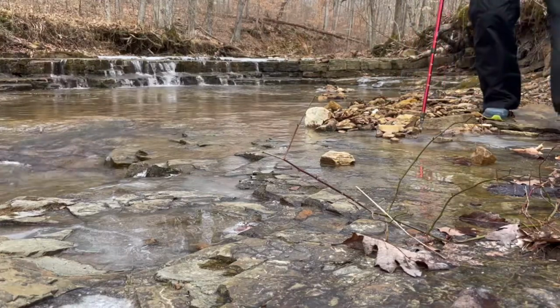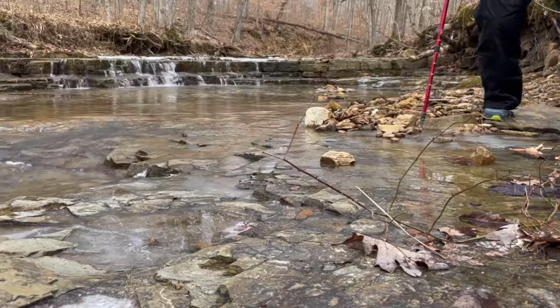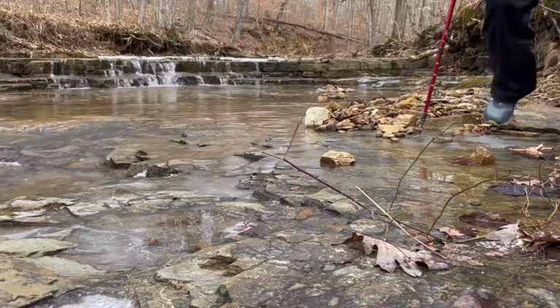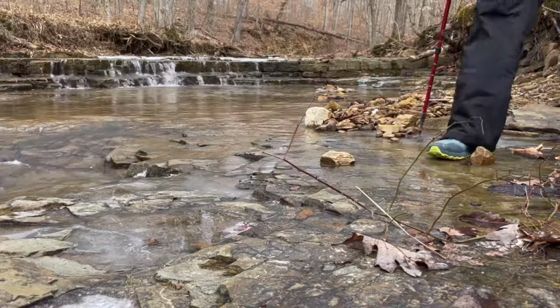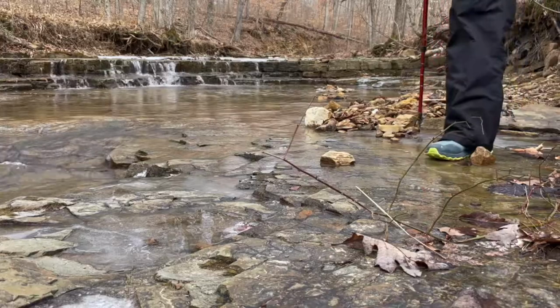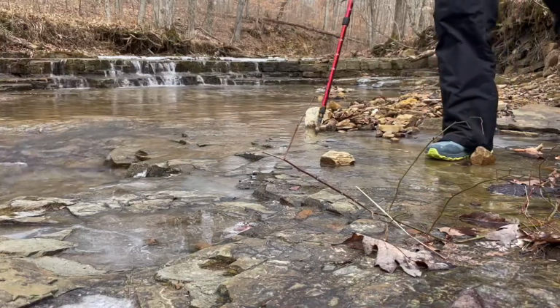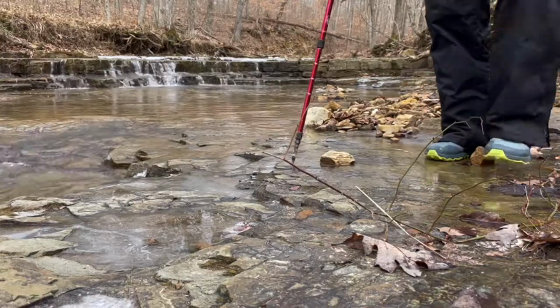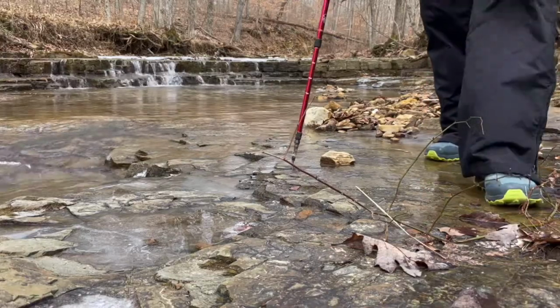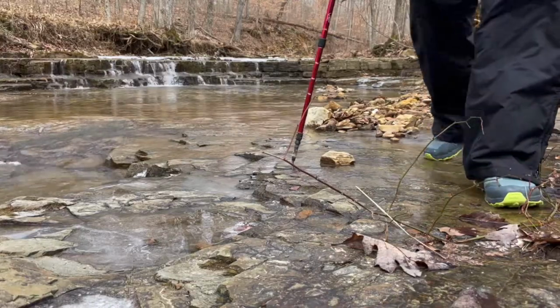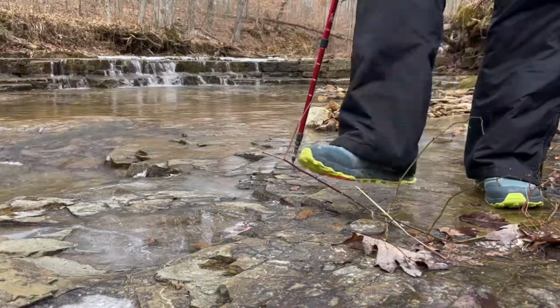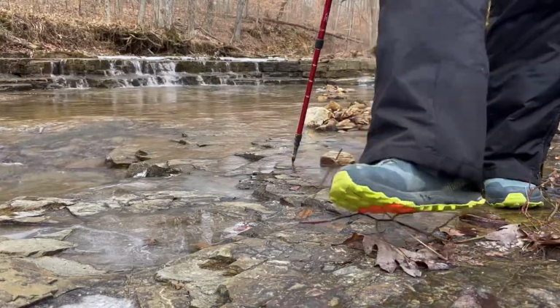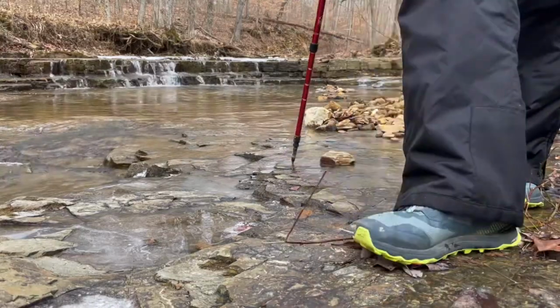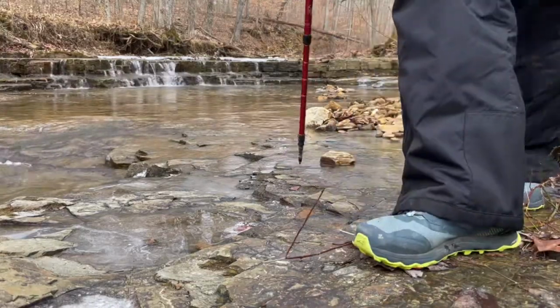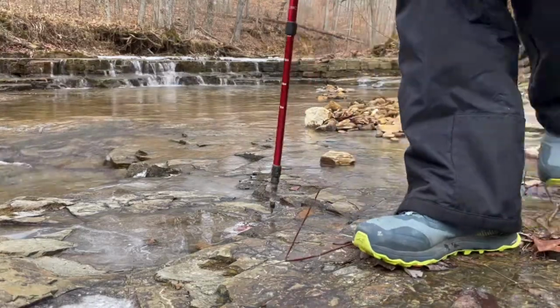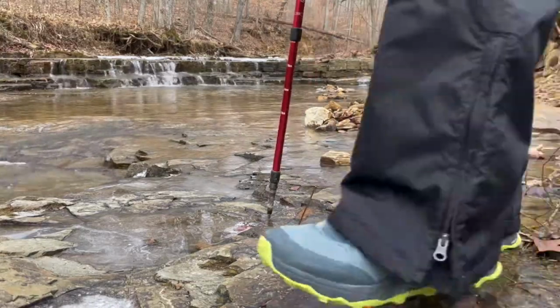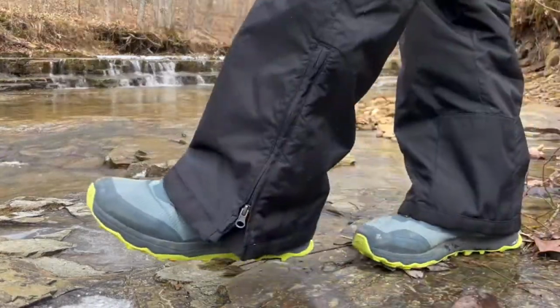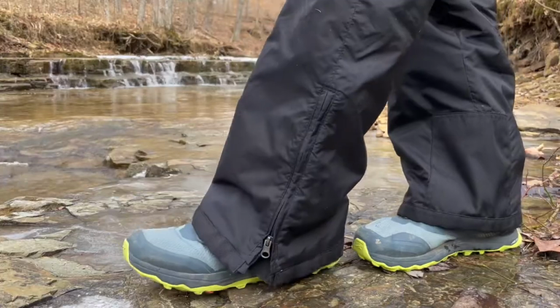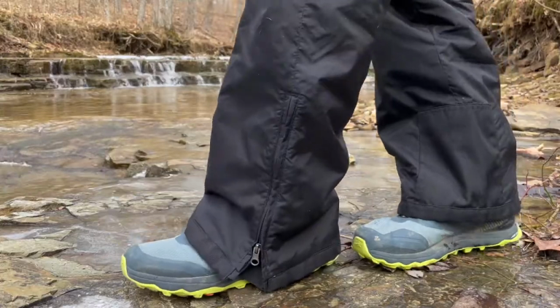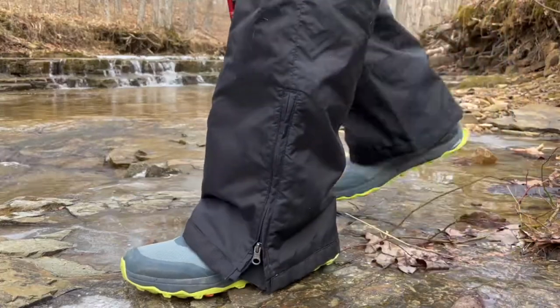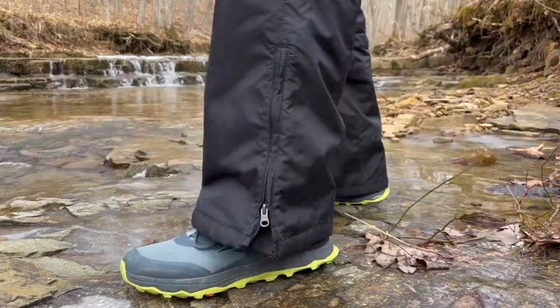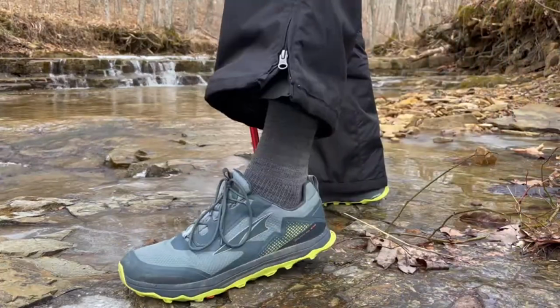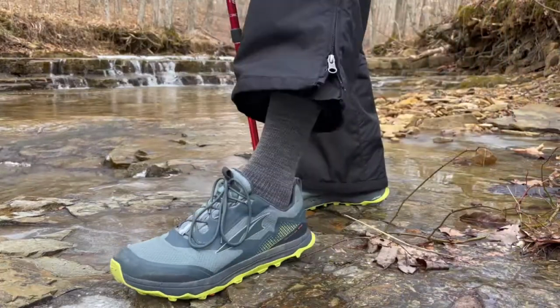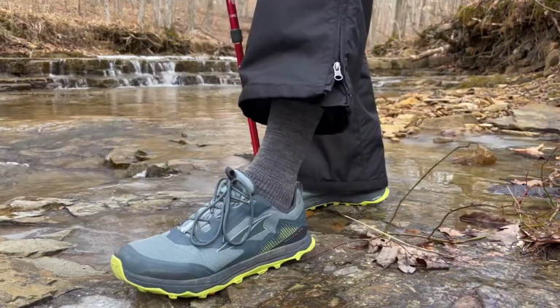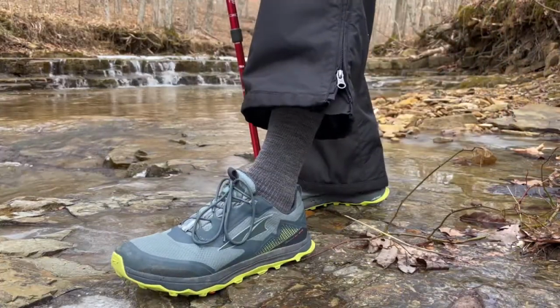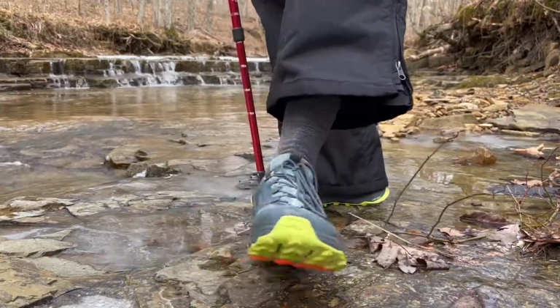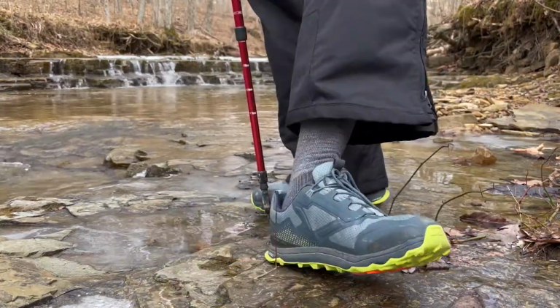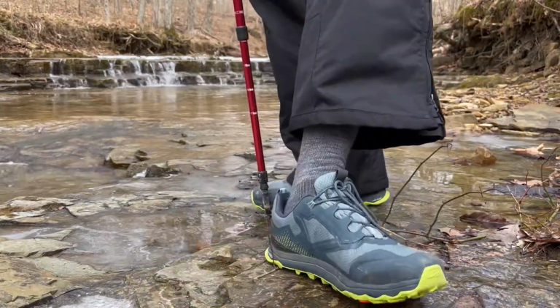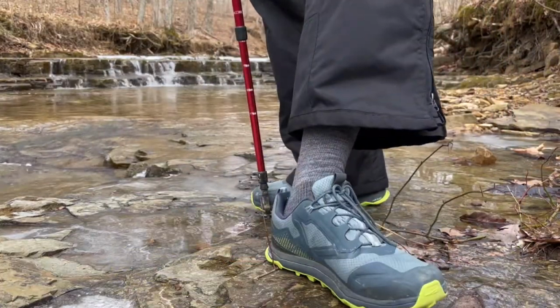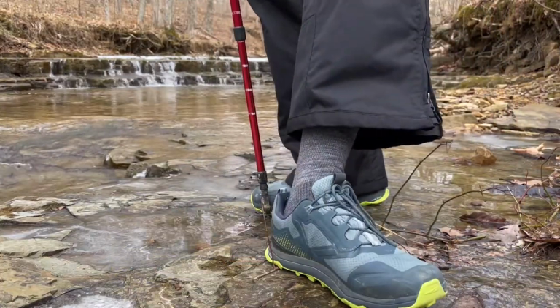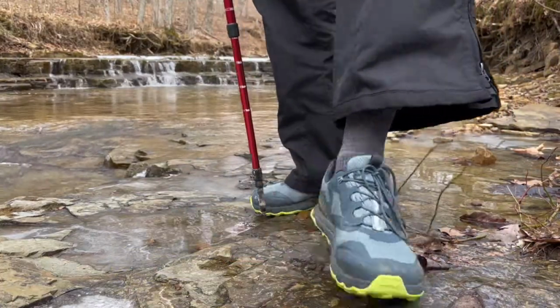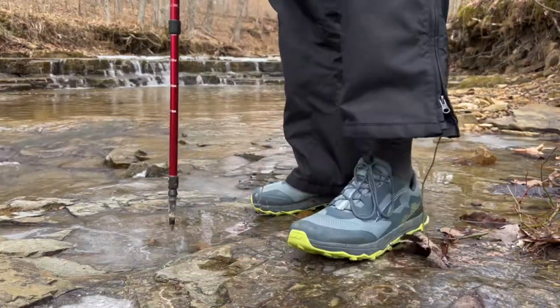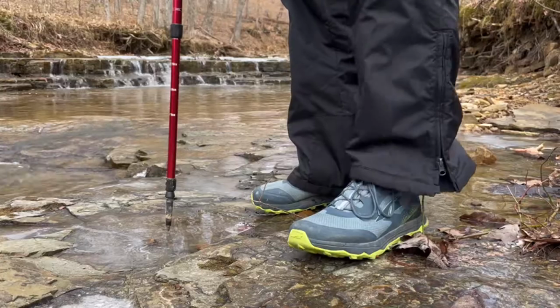So looking forward to winter, knowing I was going to need a shoe that could hold up to the inclement weather conditions, I decided to go back to Ultra and I got these Lone Peak 5 All Weathers.